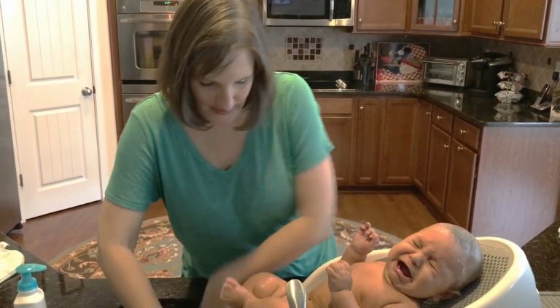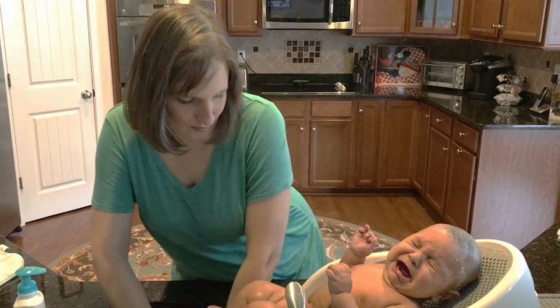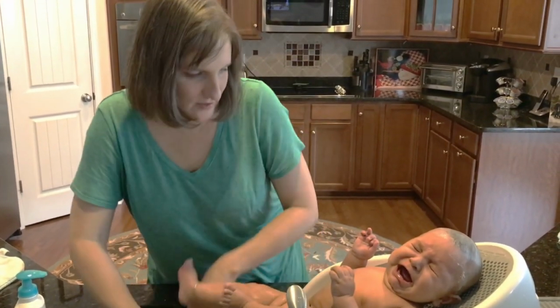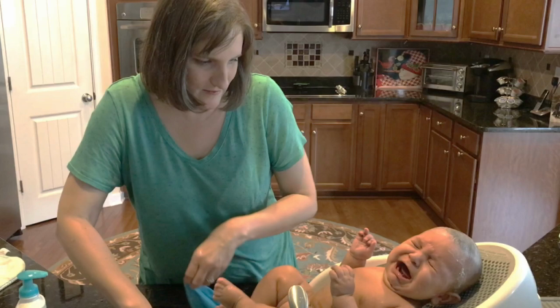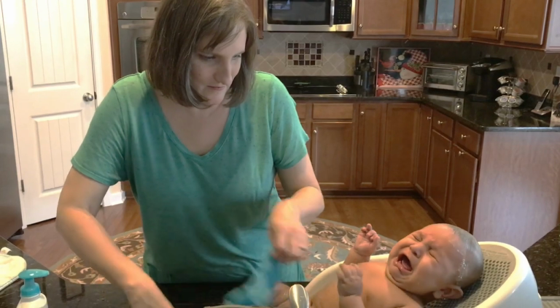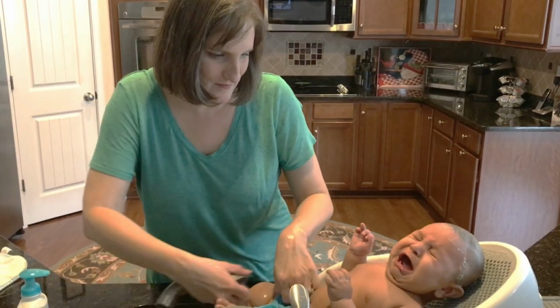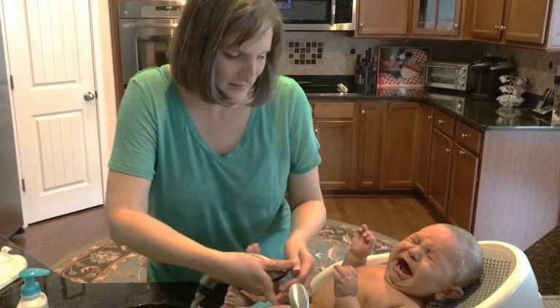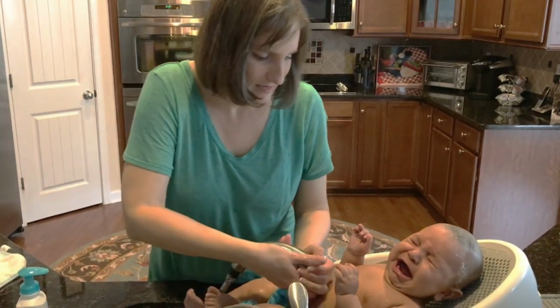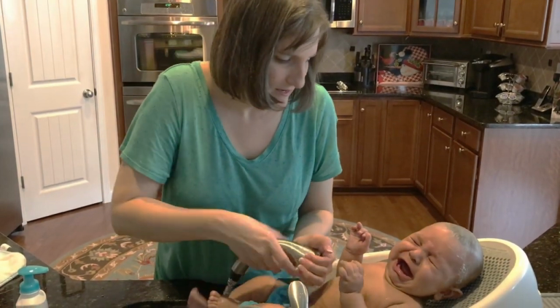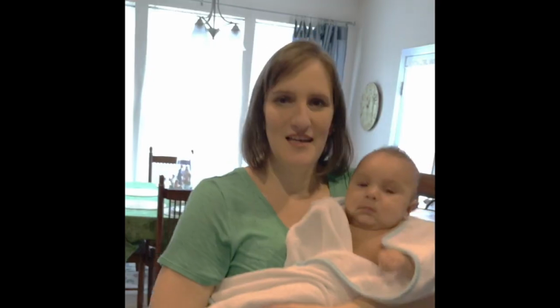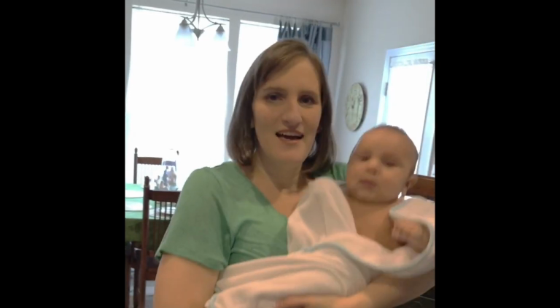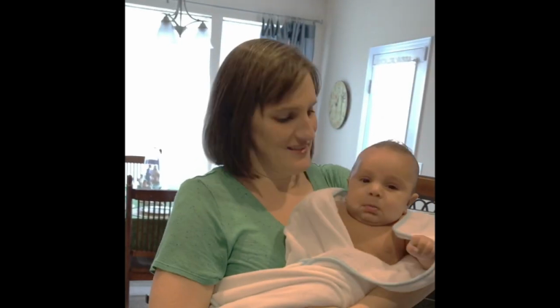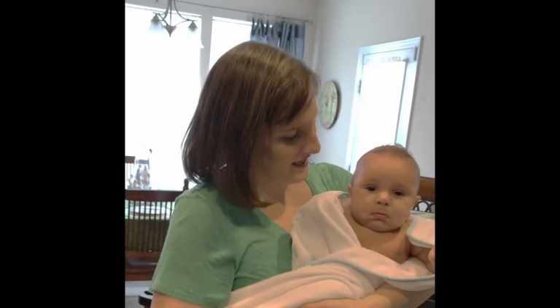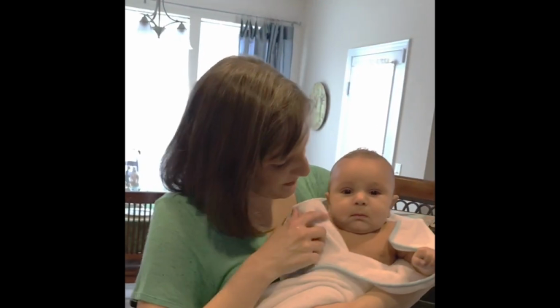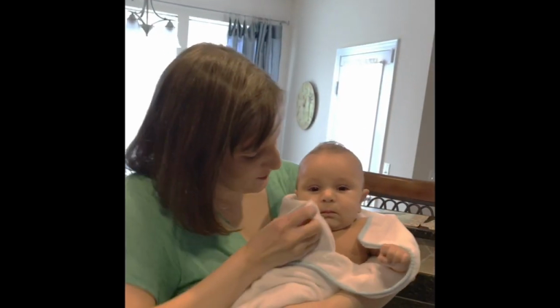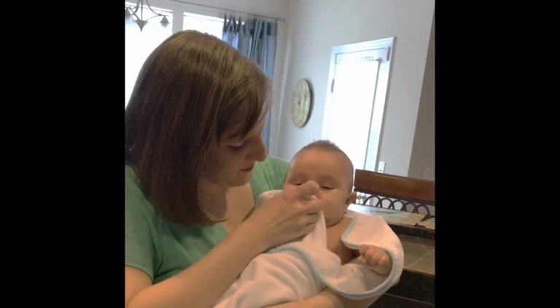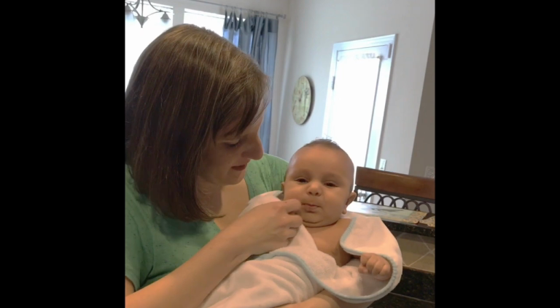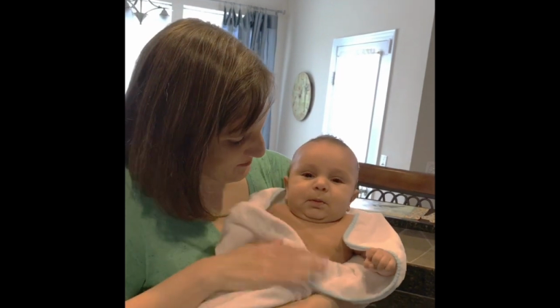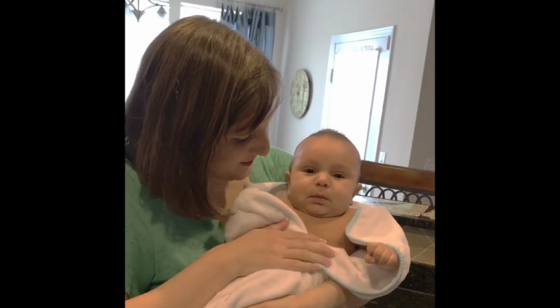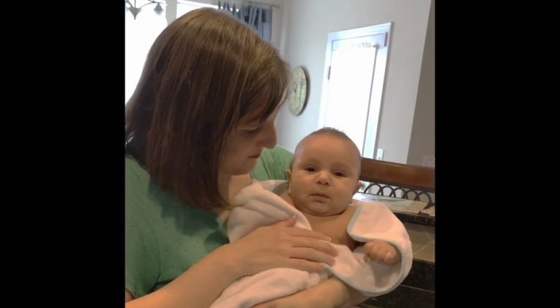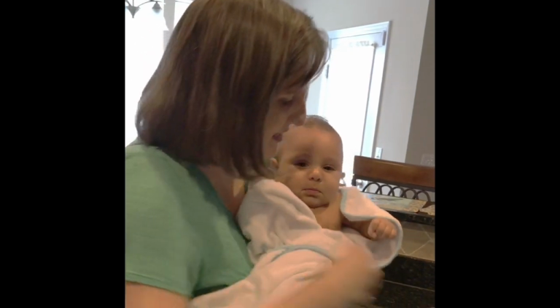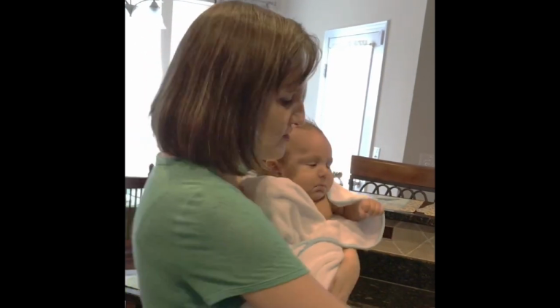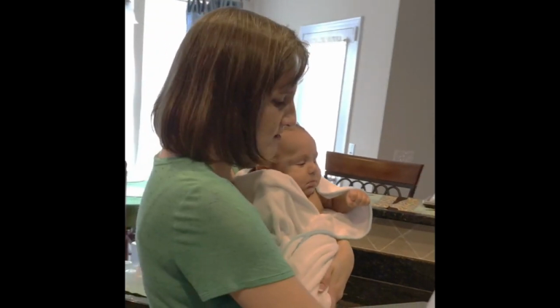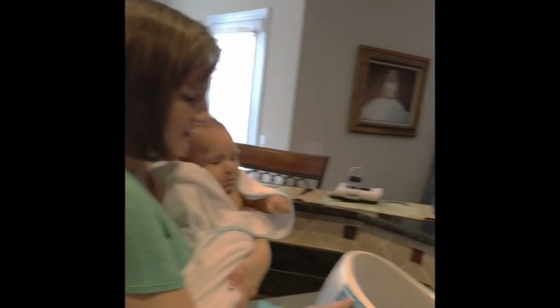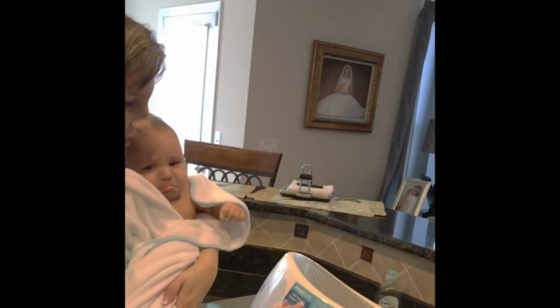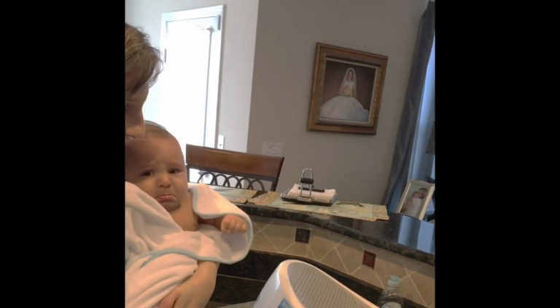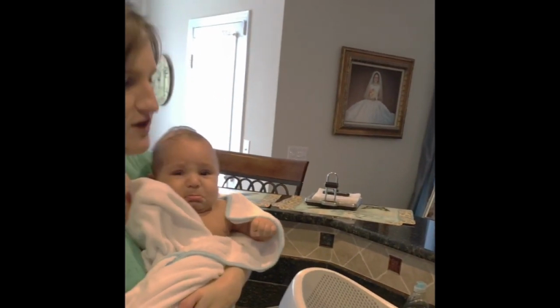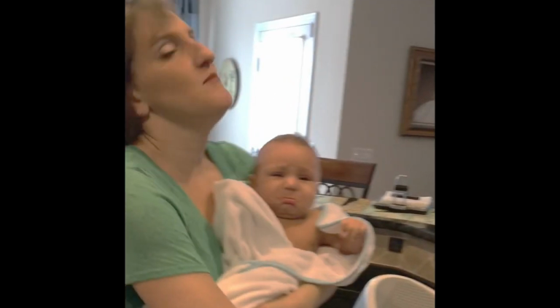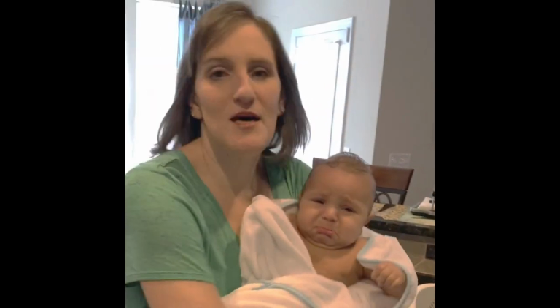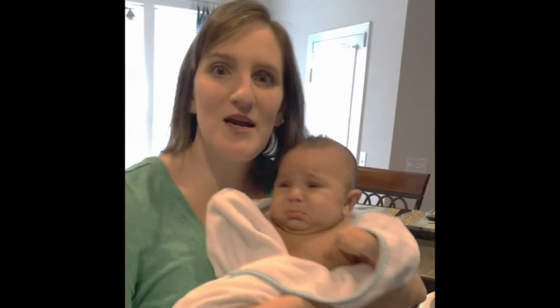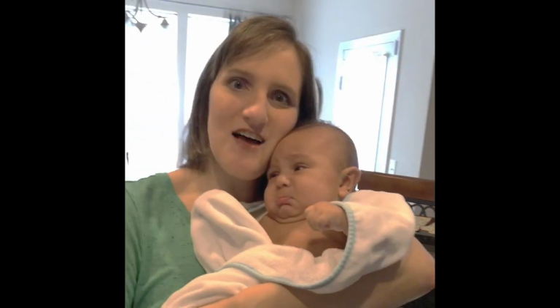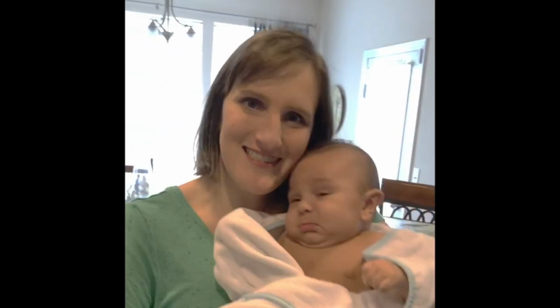He didn't like that part. Now we're better — we're out of the bathtub. And this is called the Angel Care Bathtub, and I really love it.